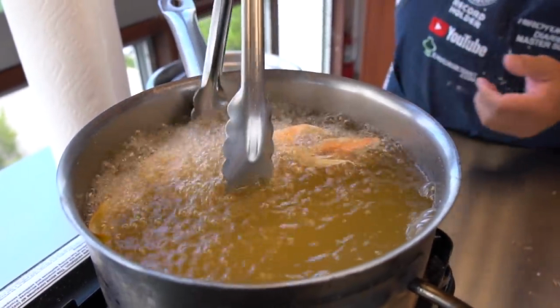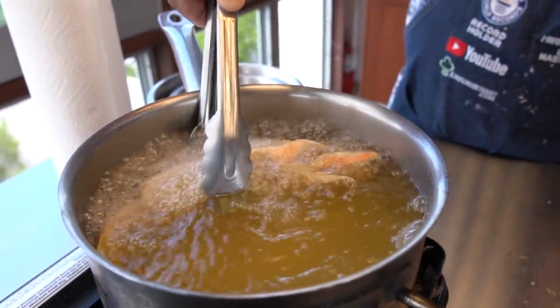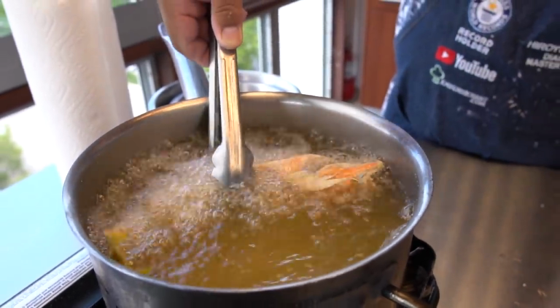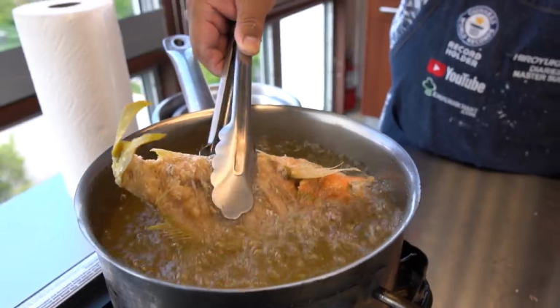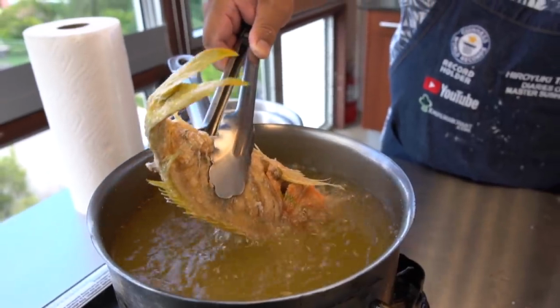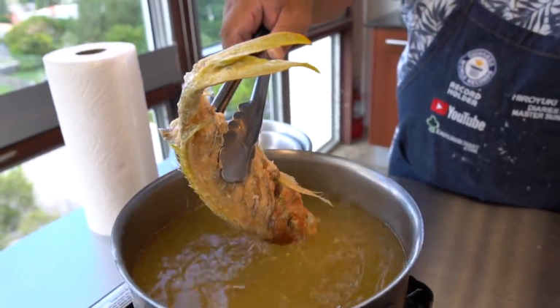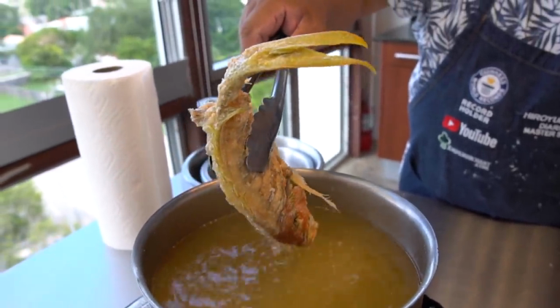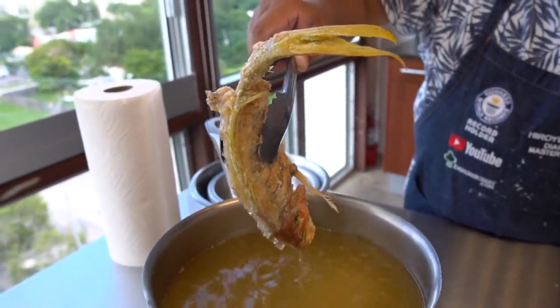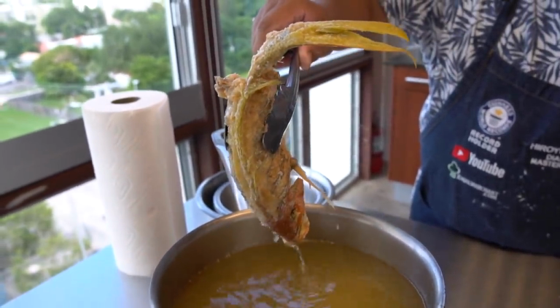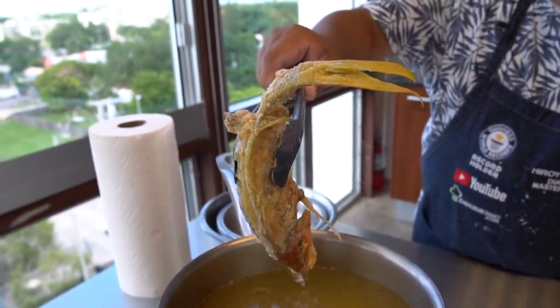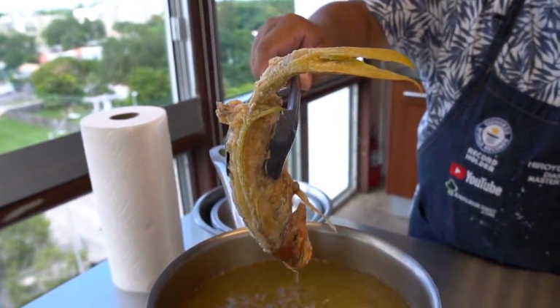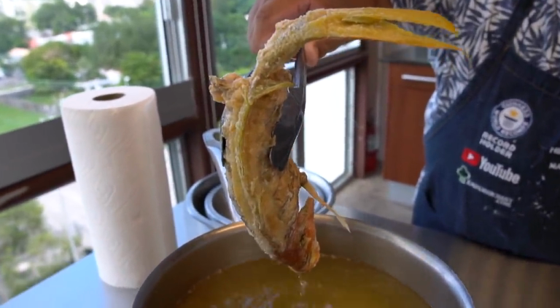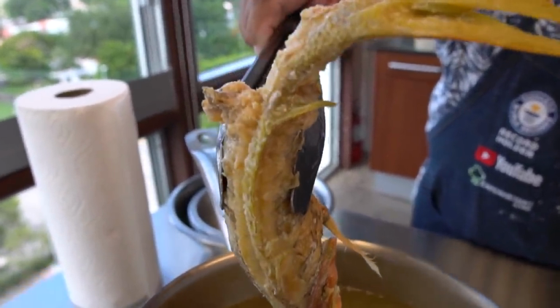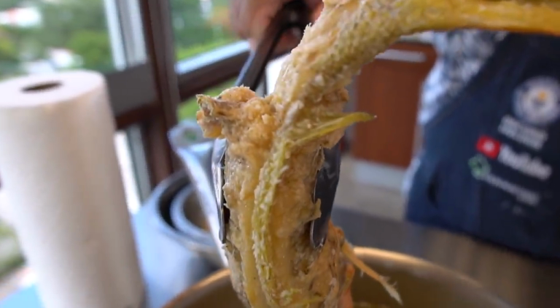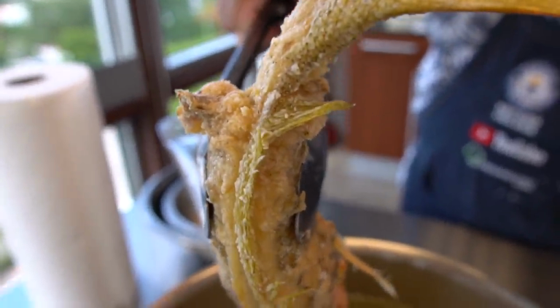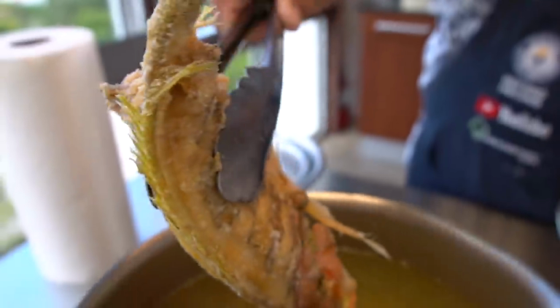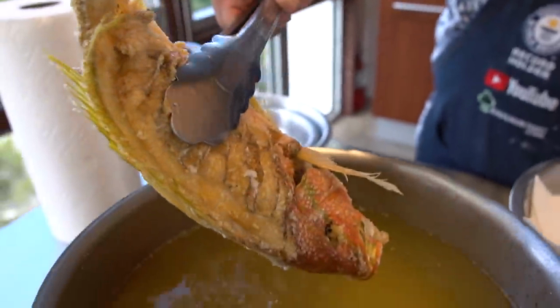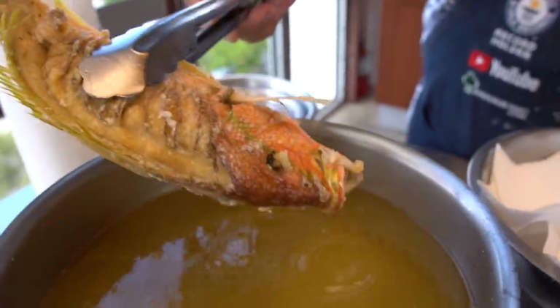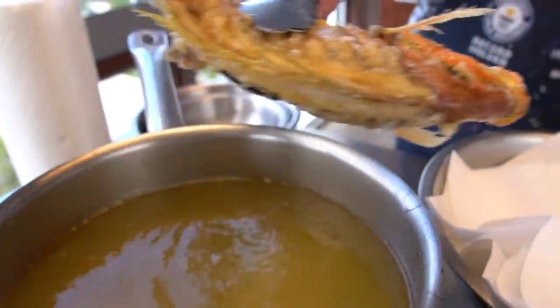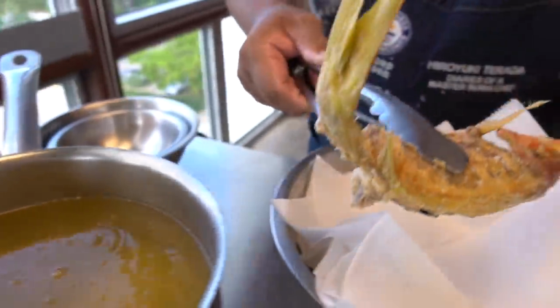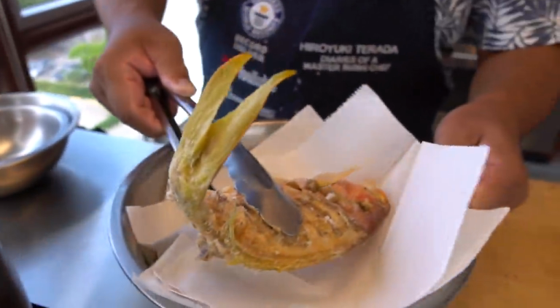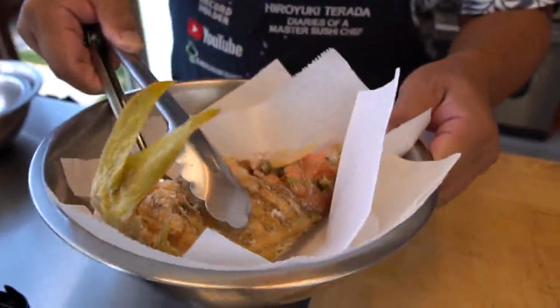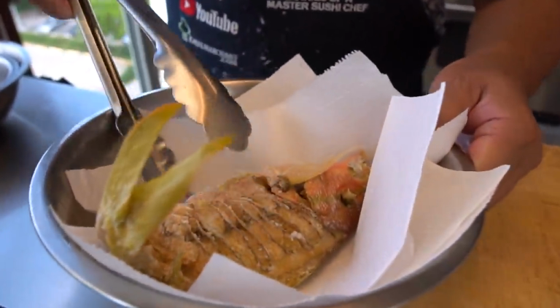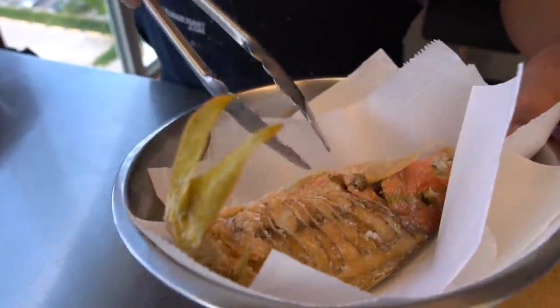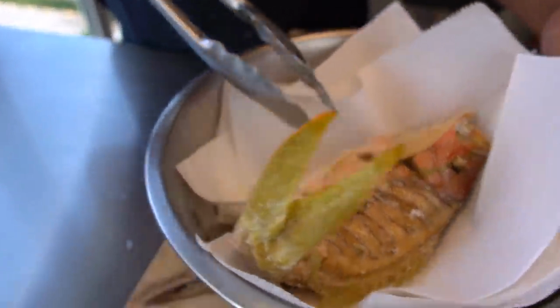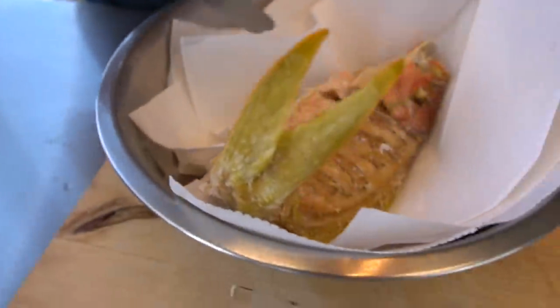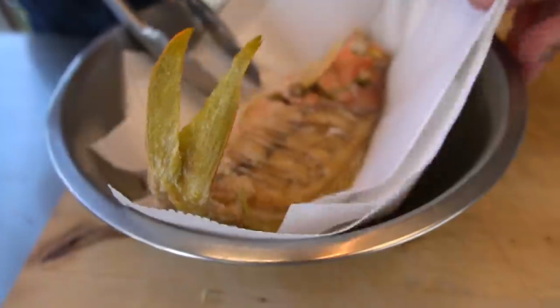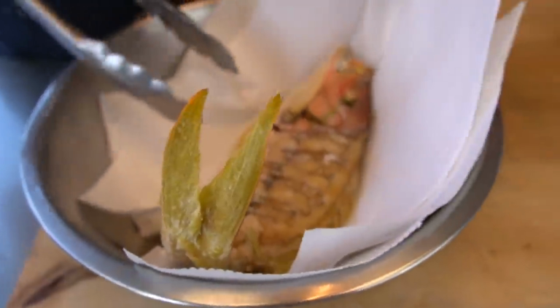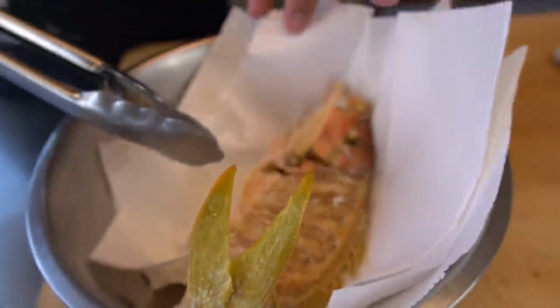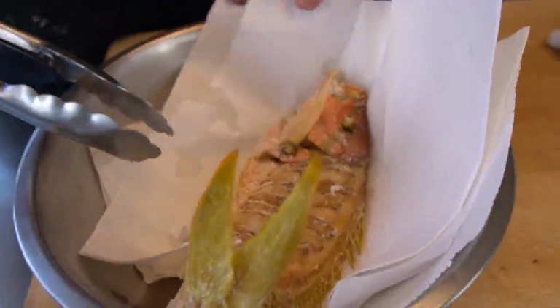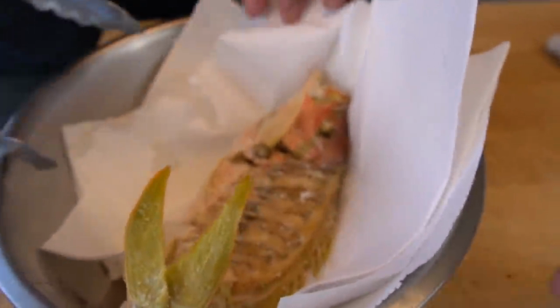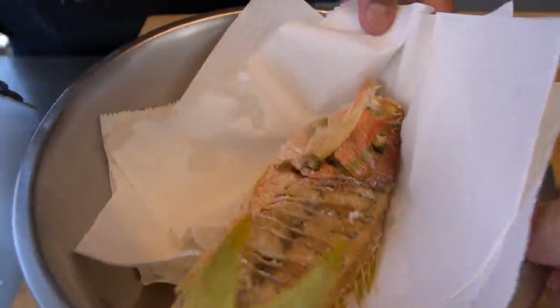Okay, fish is ready. I believe so. The fryer is kind of small, but it's pretty successful, you know? Let's take a look at that.